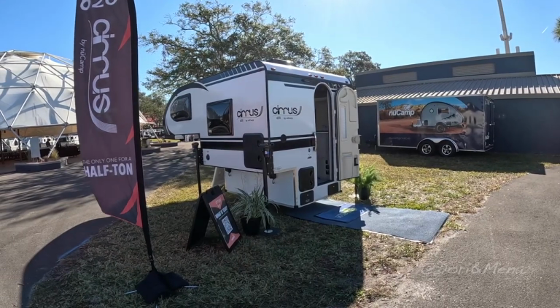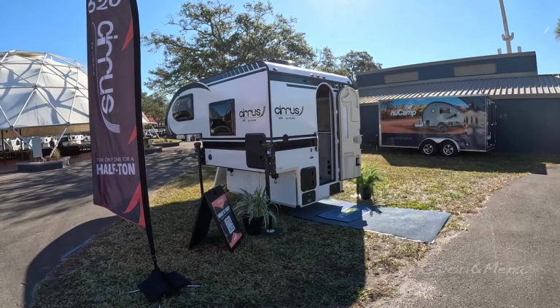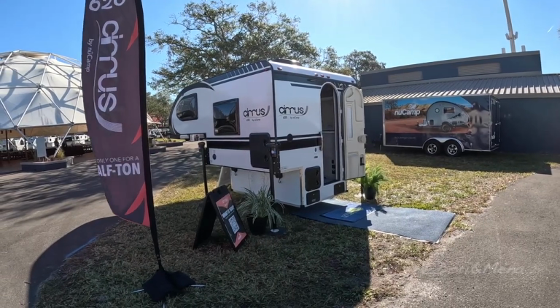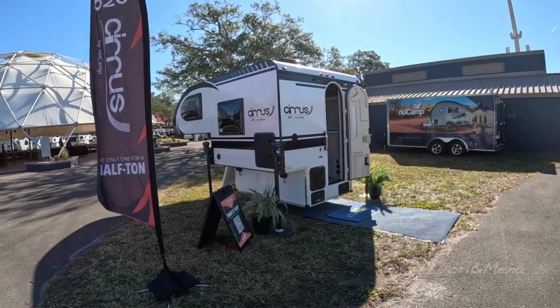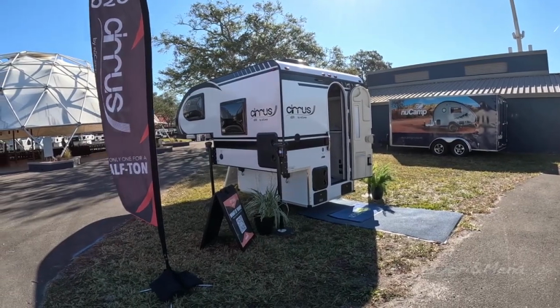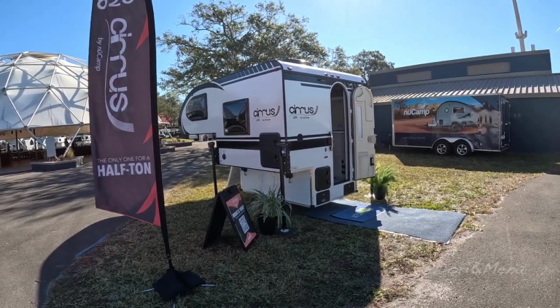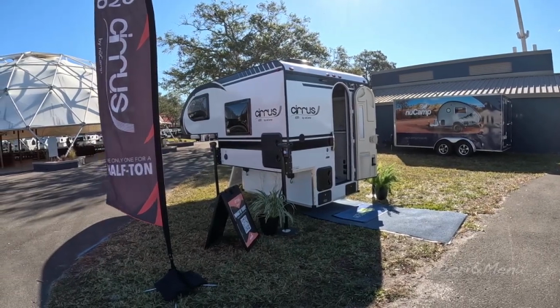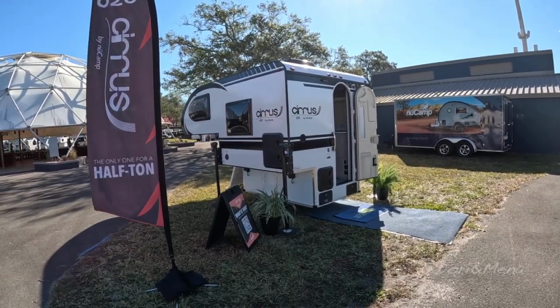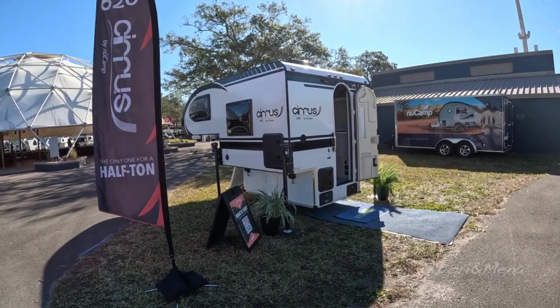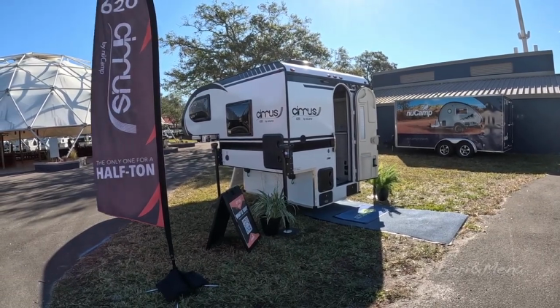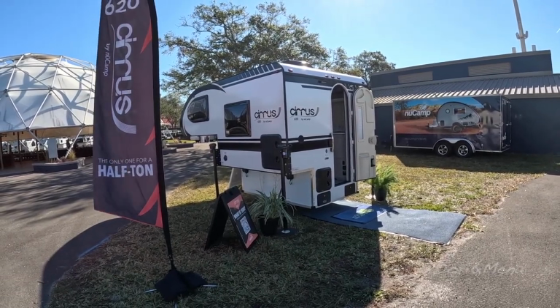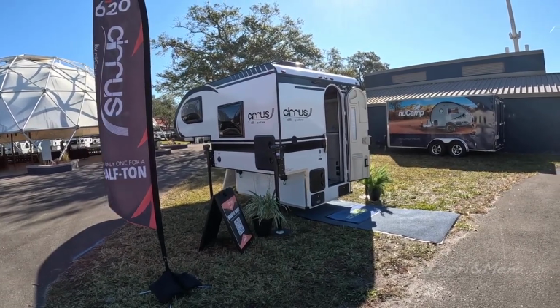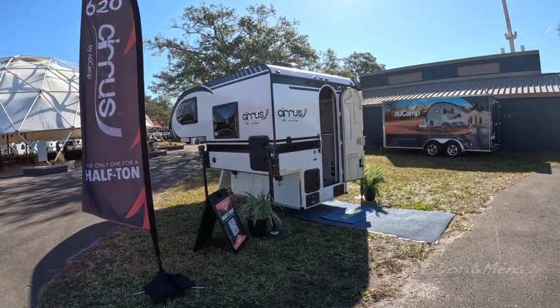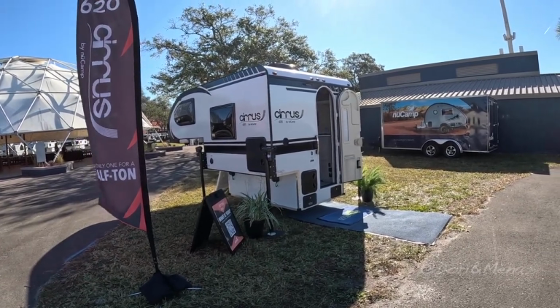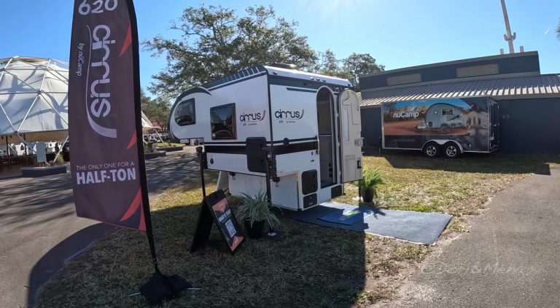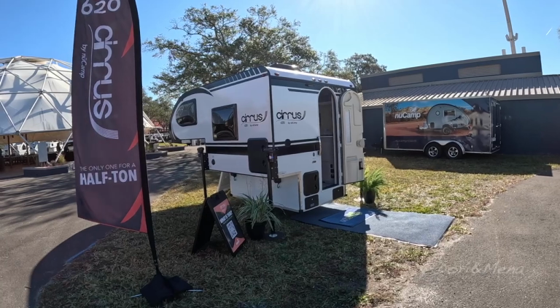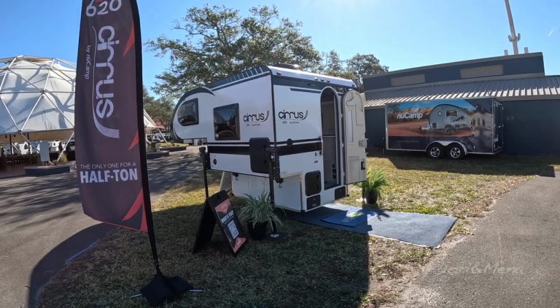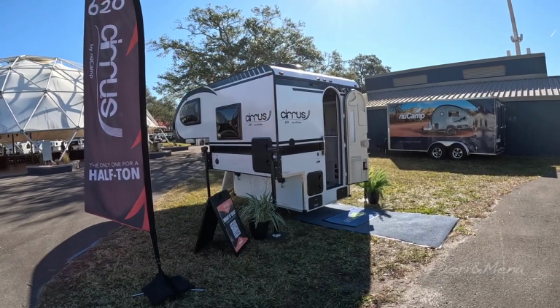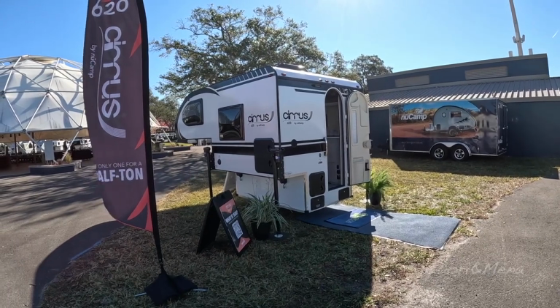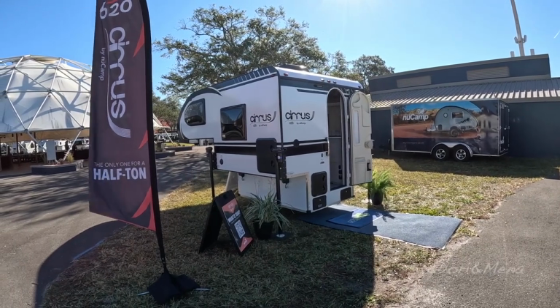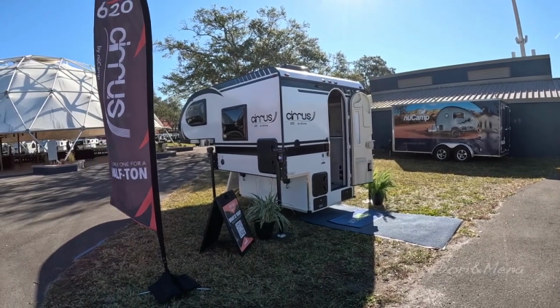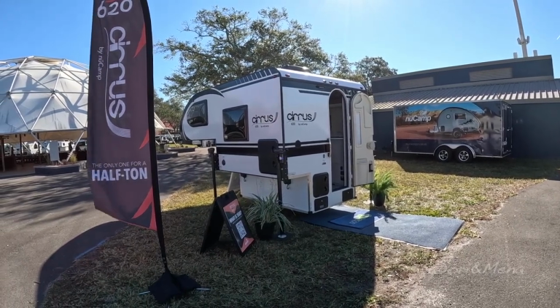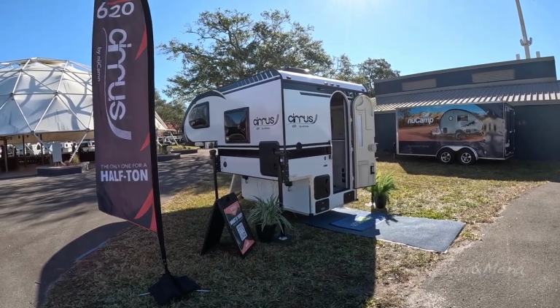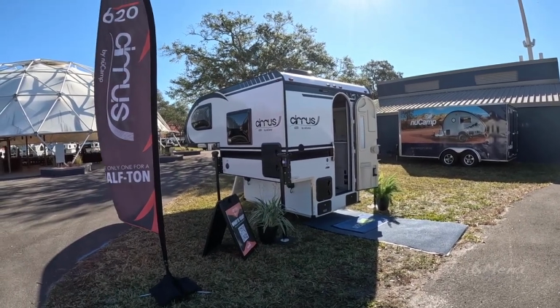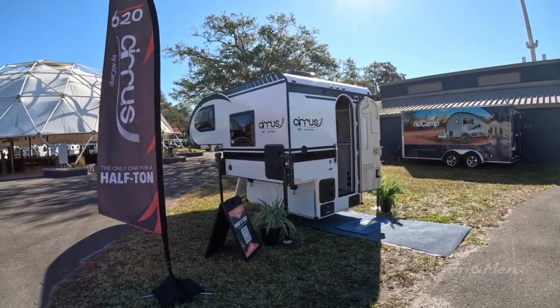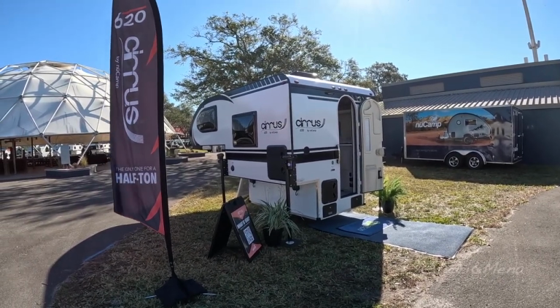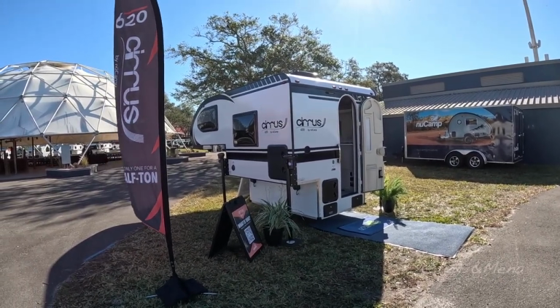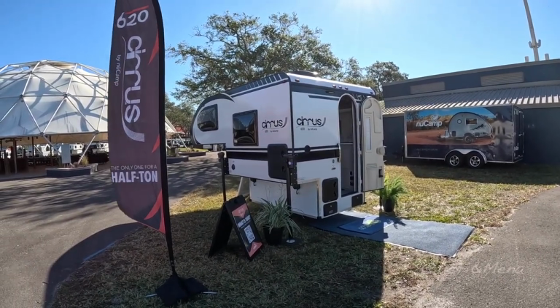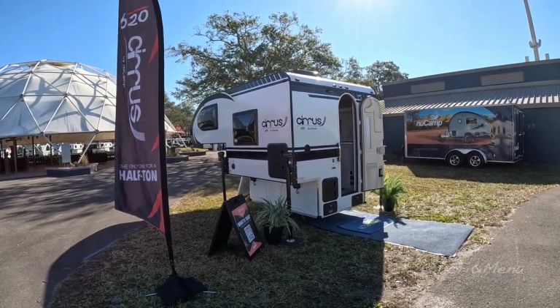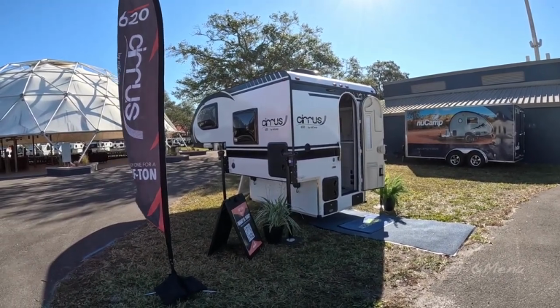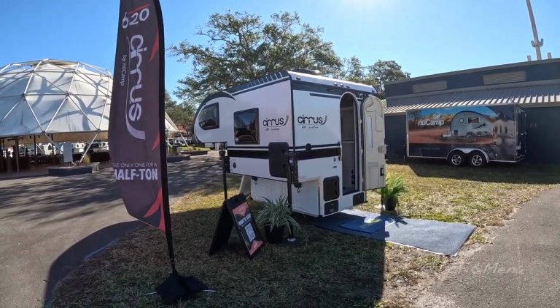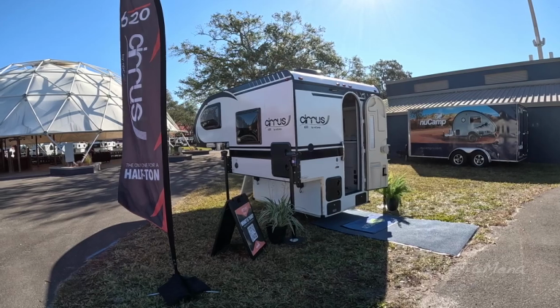The show price is $45,300. And is it a cassette toilet that's in there? Yes, that is a cassette toilet.